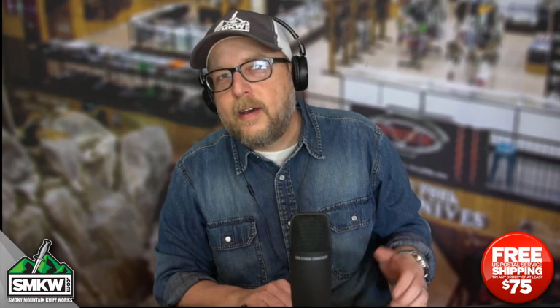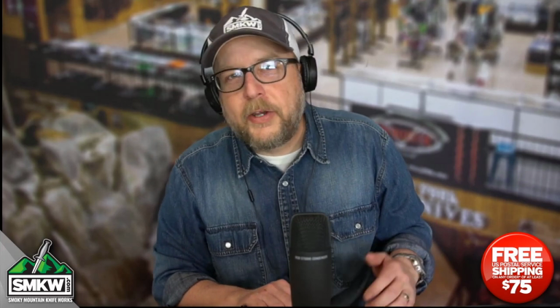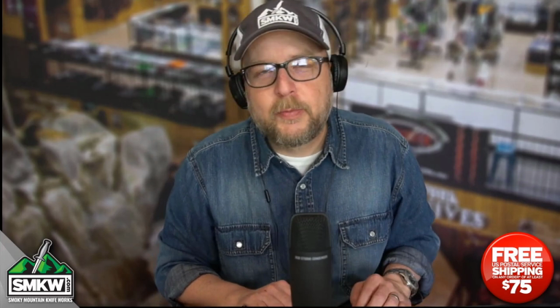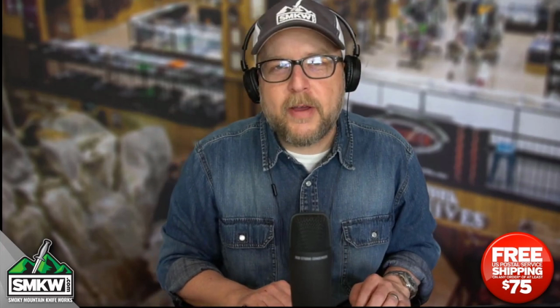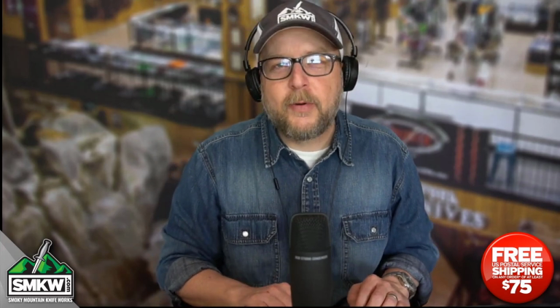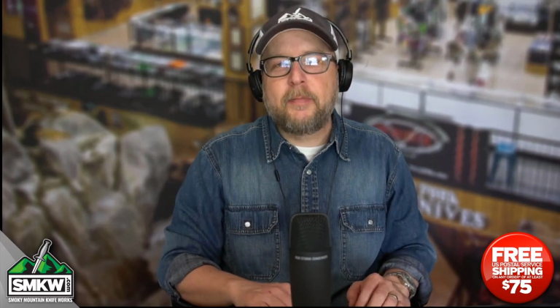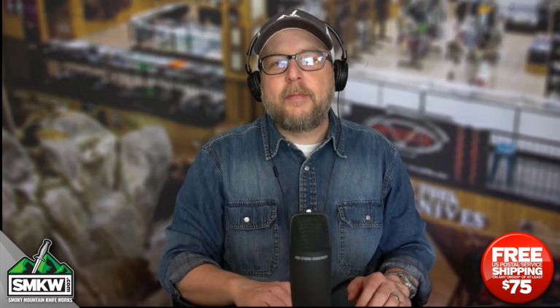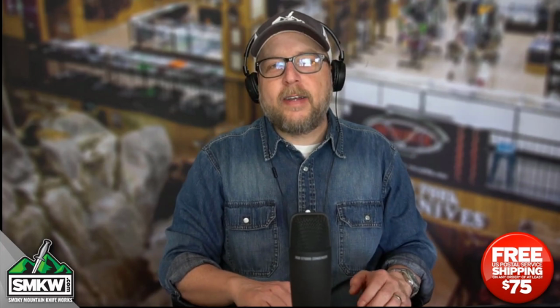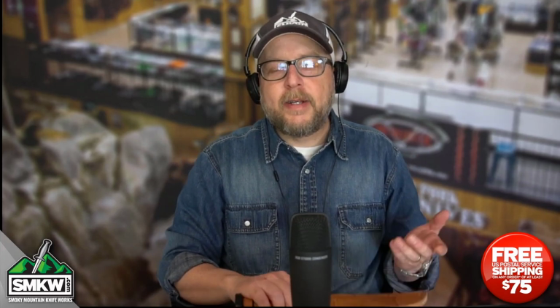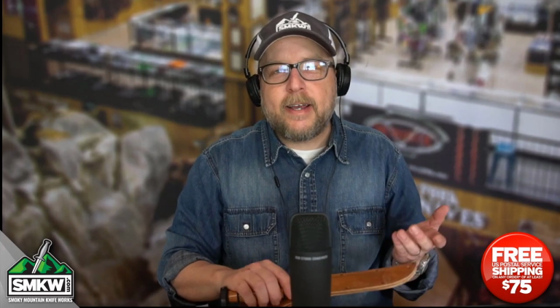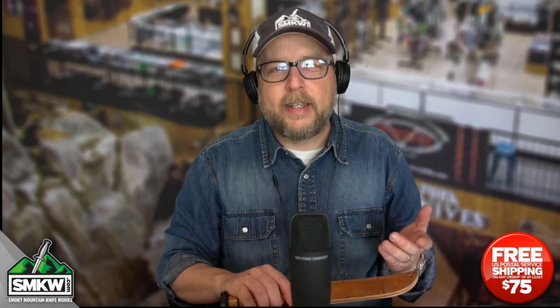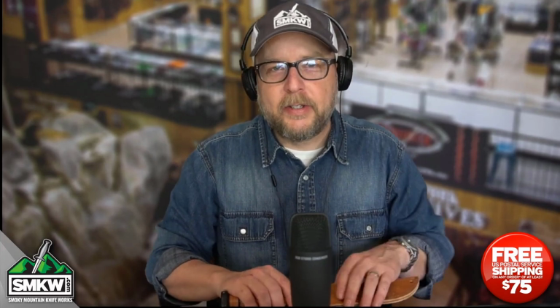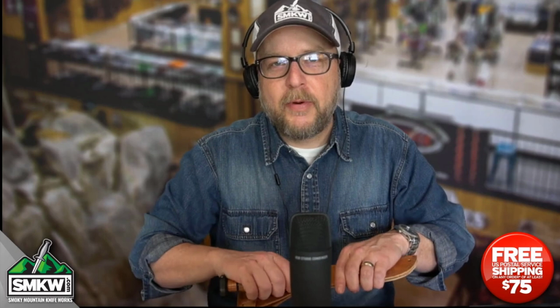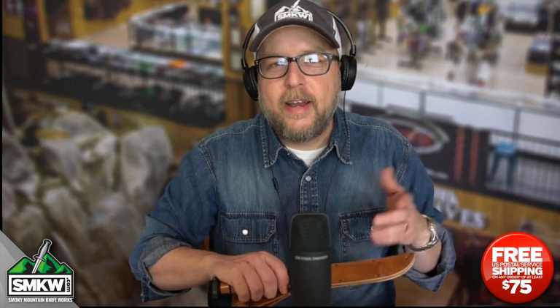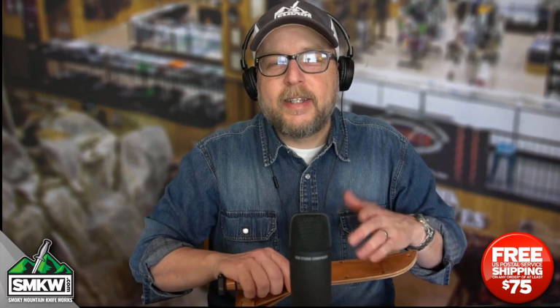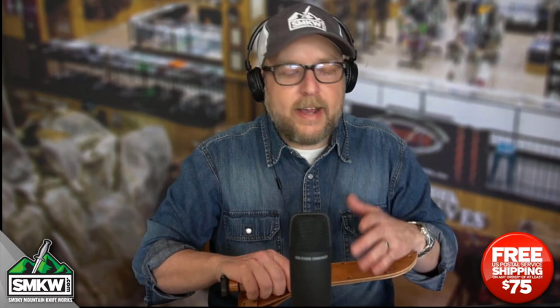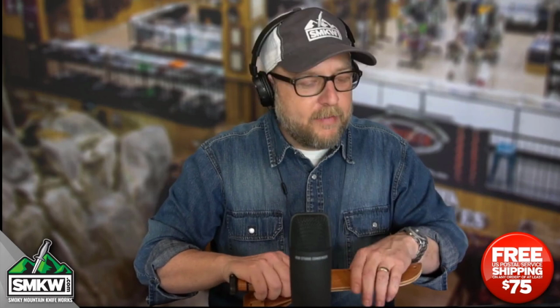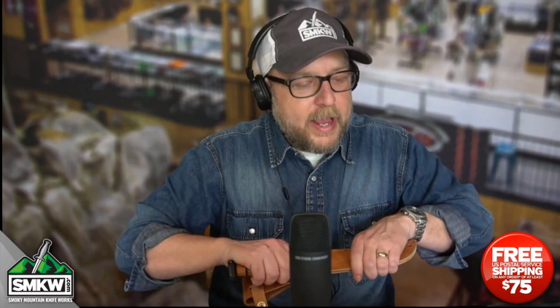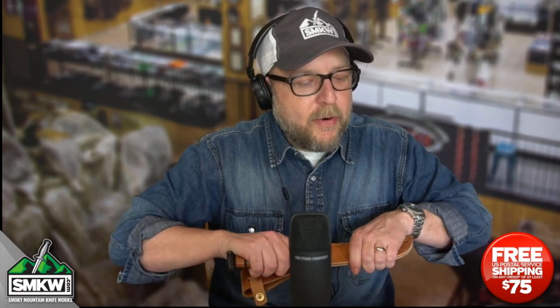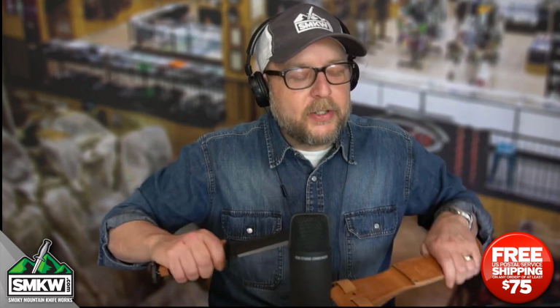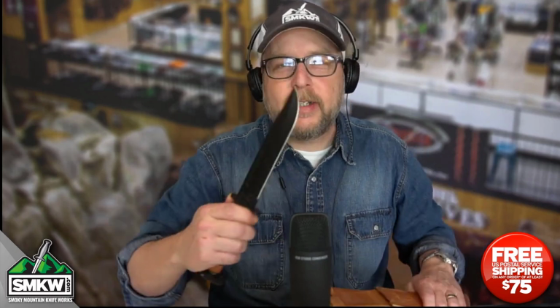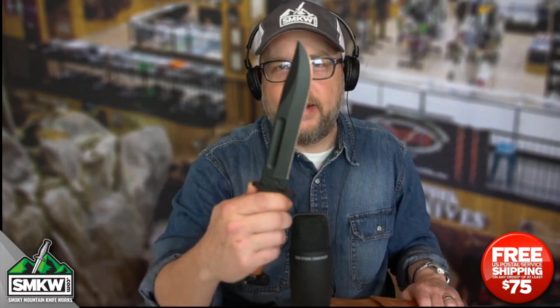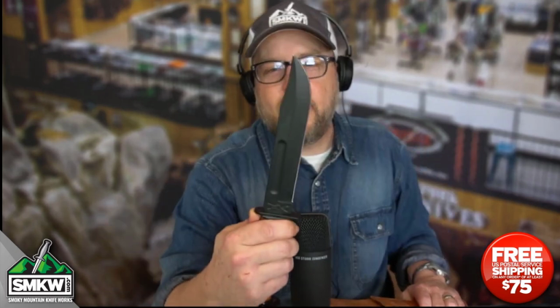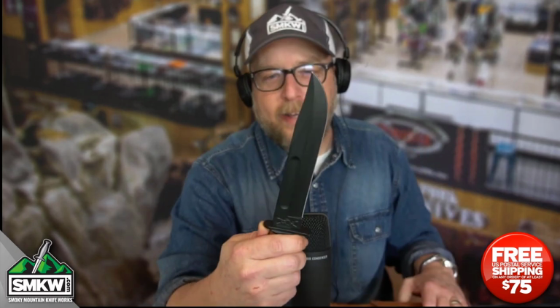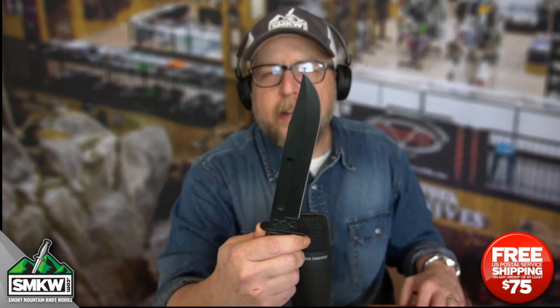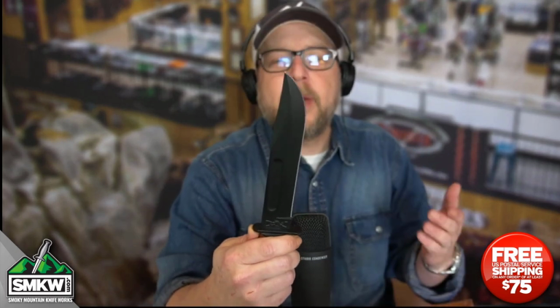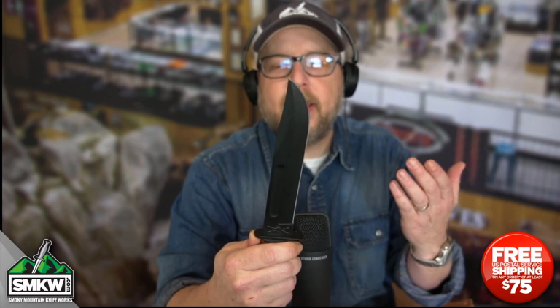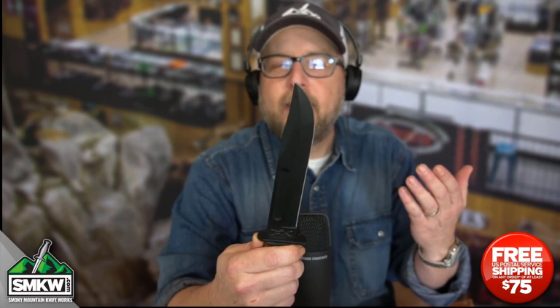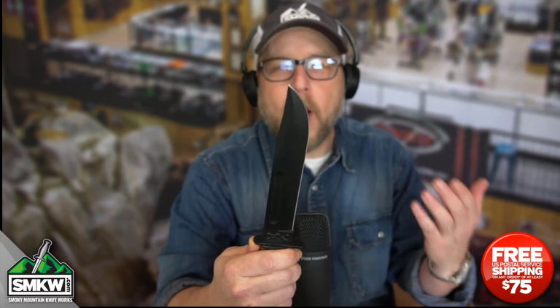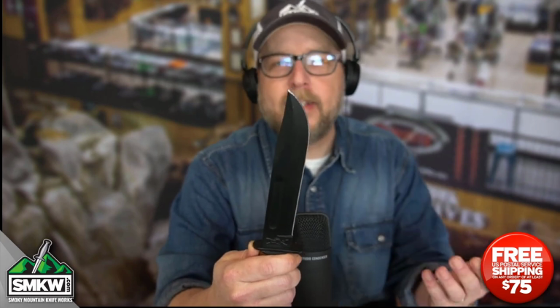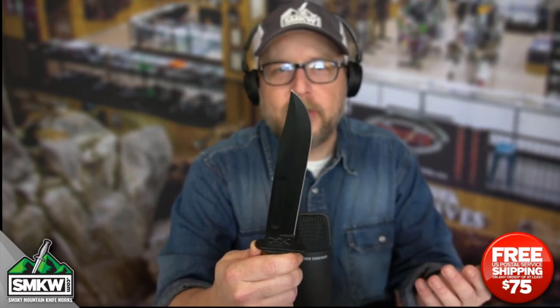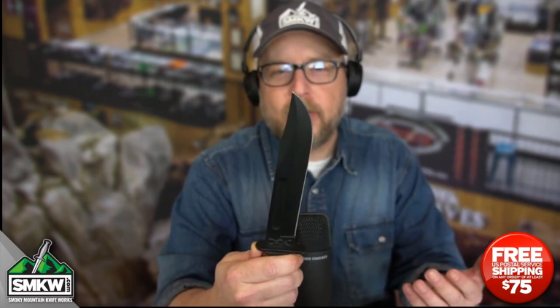Andy here from Smoky Mountain Knifeworks, smkw.com. It's time to get to the point. Today I have a Ka-Bar Dog's Head Fighting Knife. Now you may say, why is it called a Dog's Head?